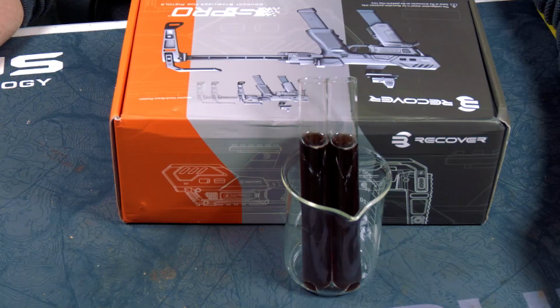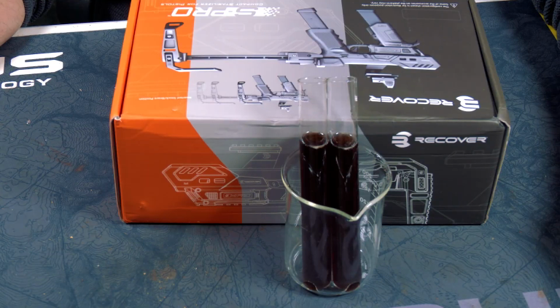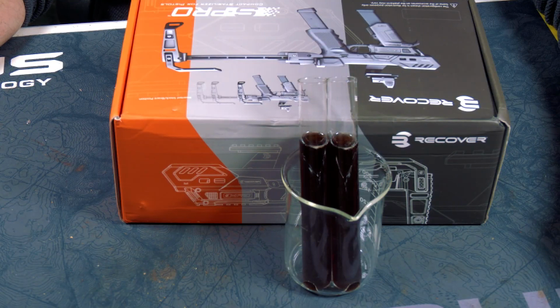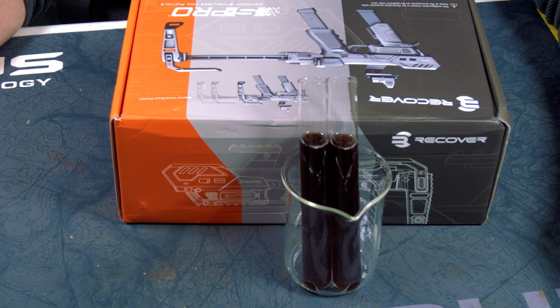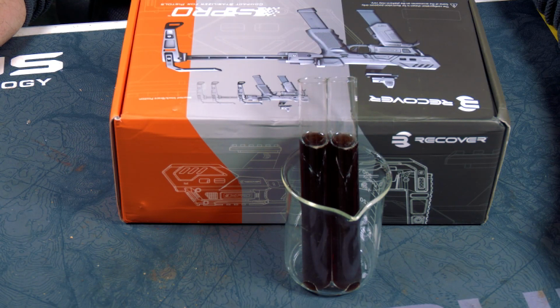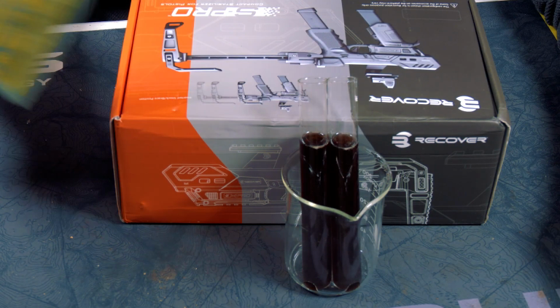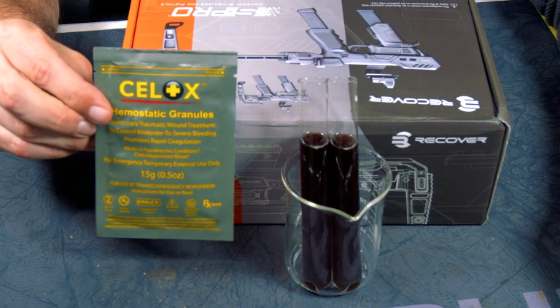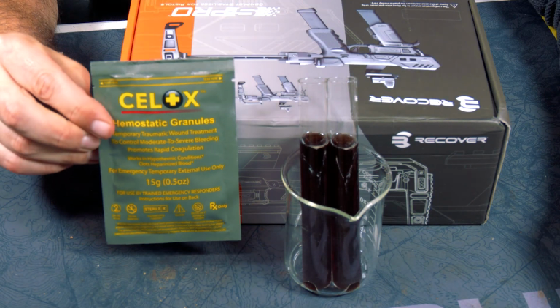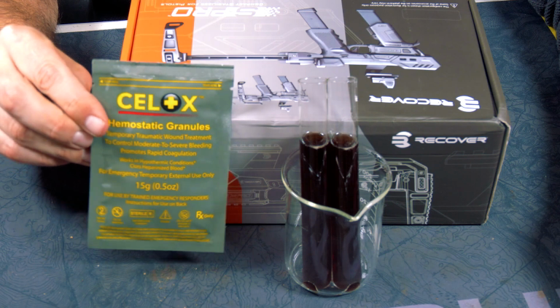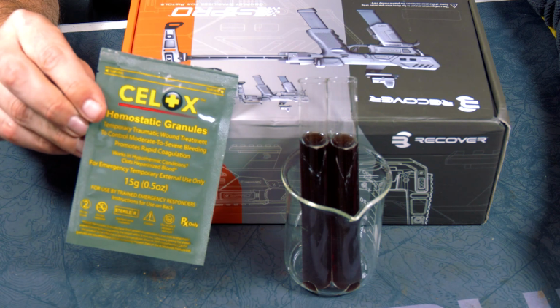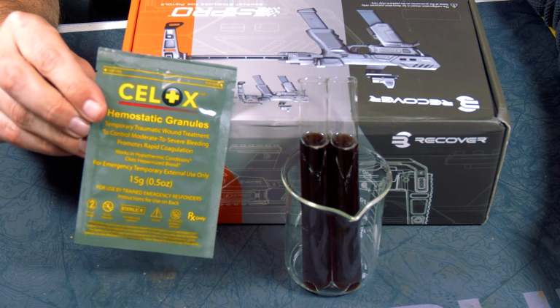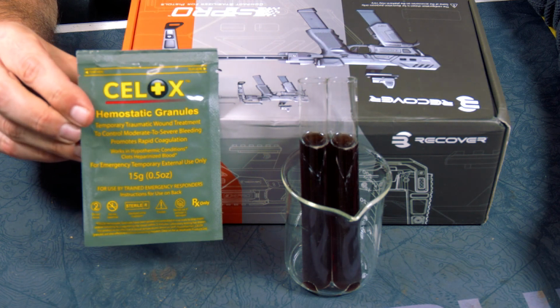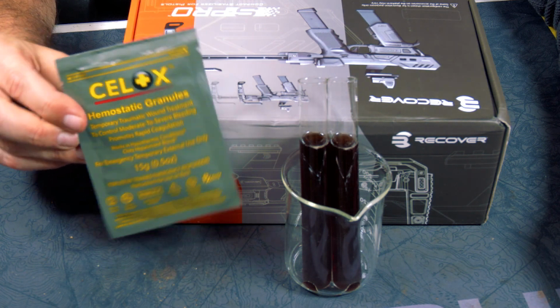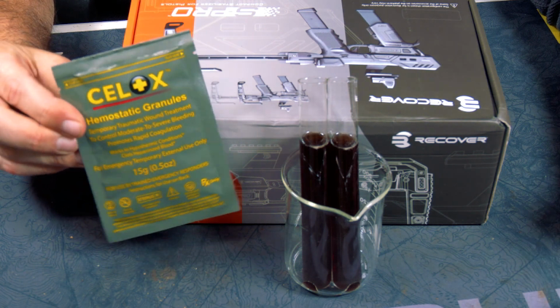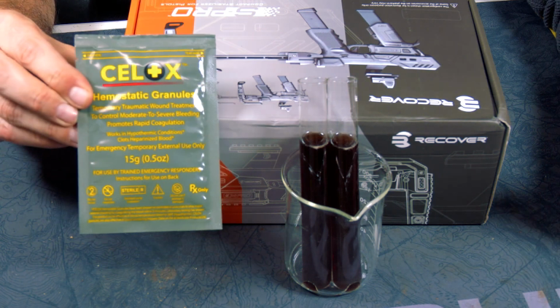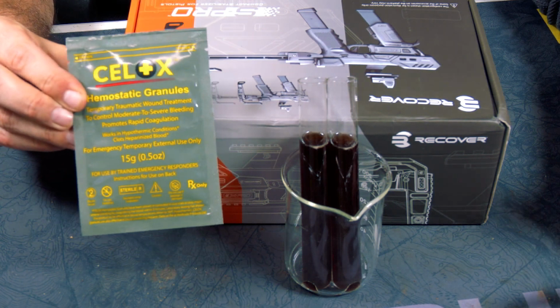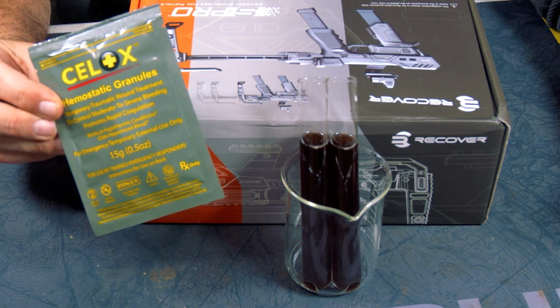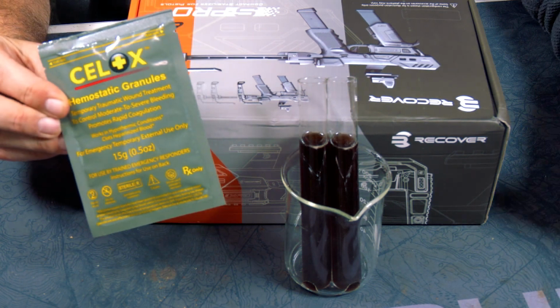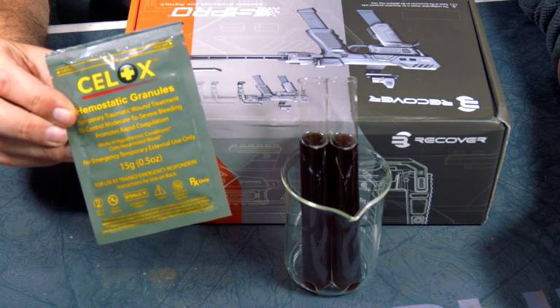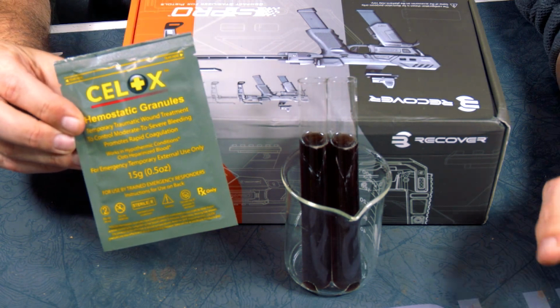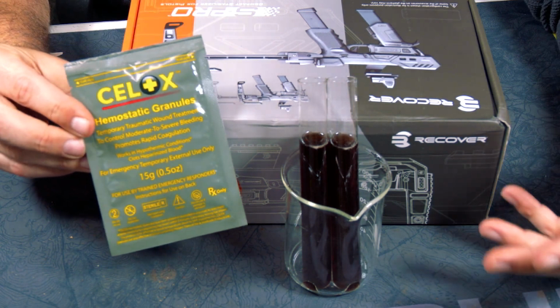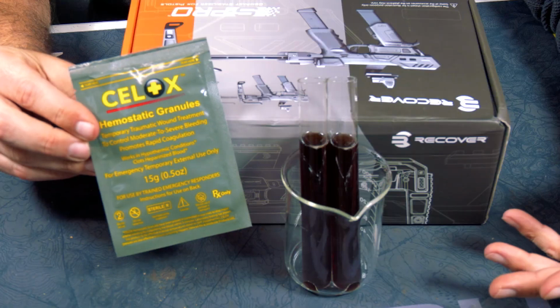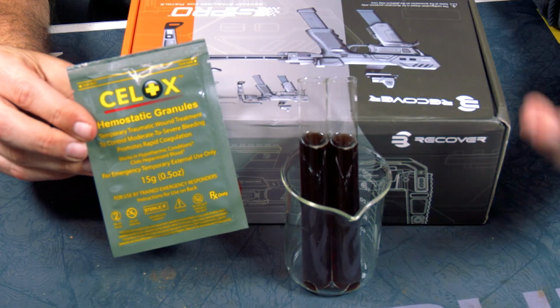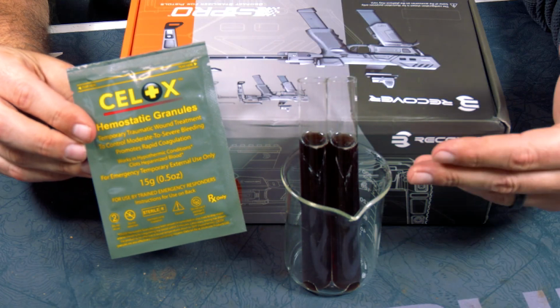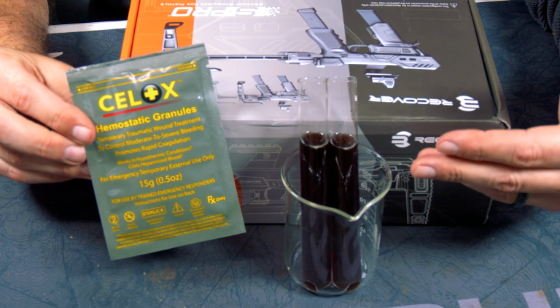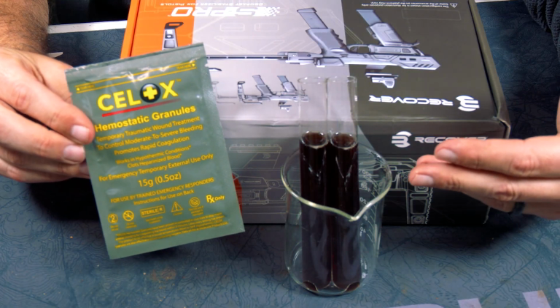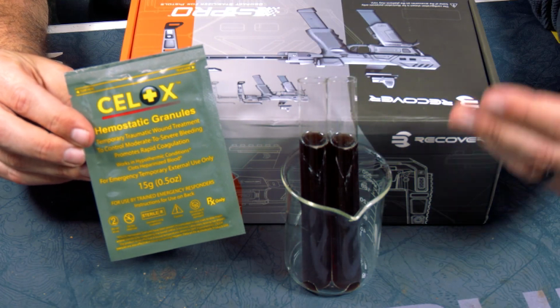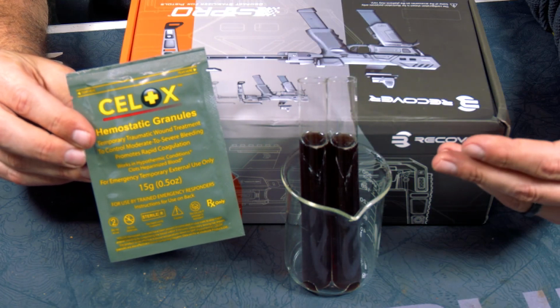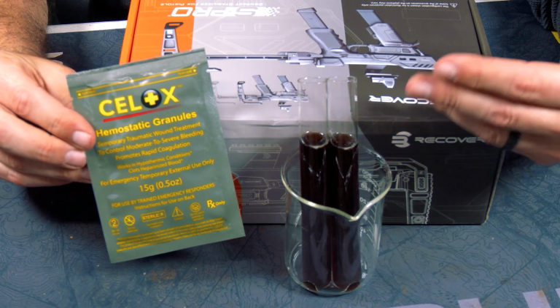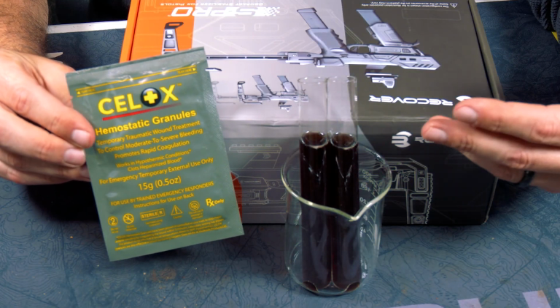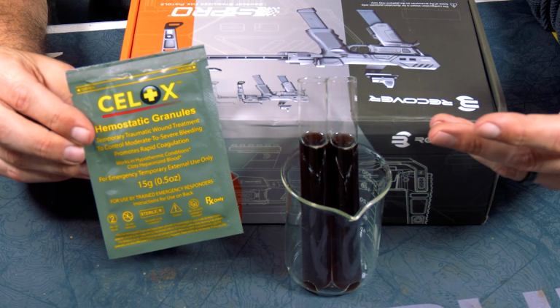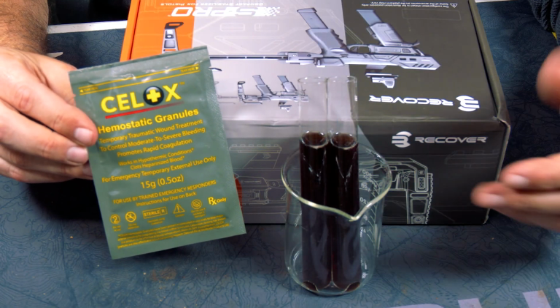All right guys and gals, today we're going to be testing this stuff. This is Sealox — think QuikClot basically — so a bunch of crystals that are supposed to do stuff when they come in contact with blood.